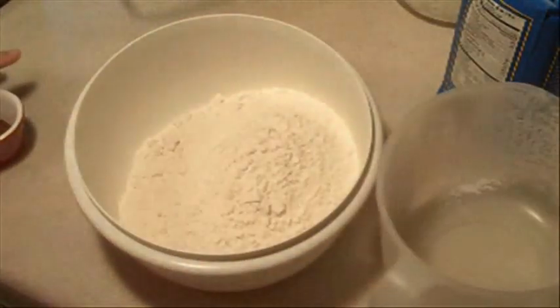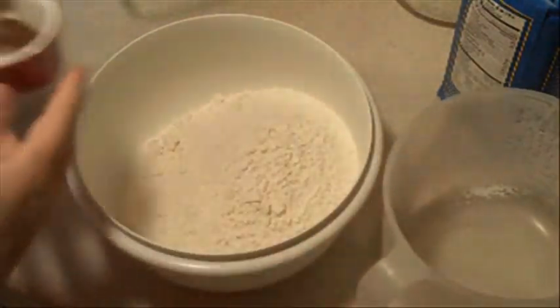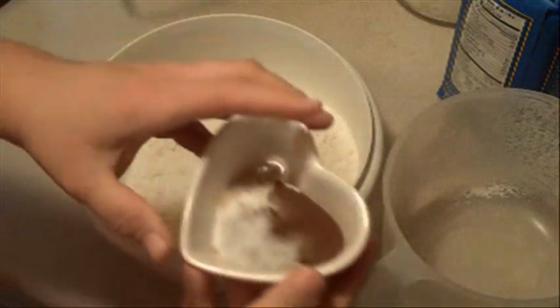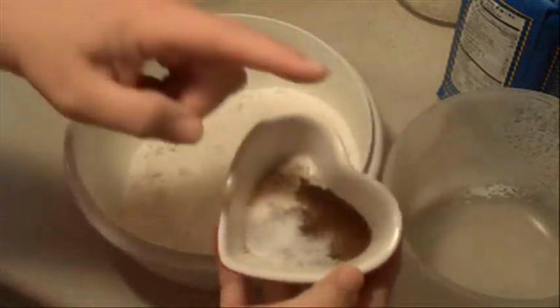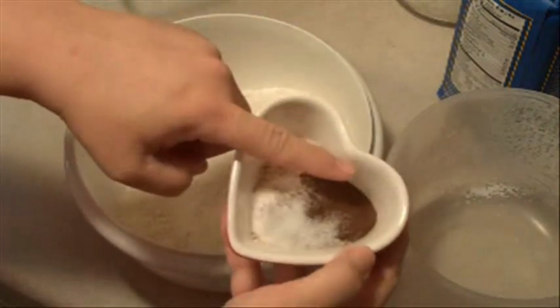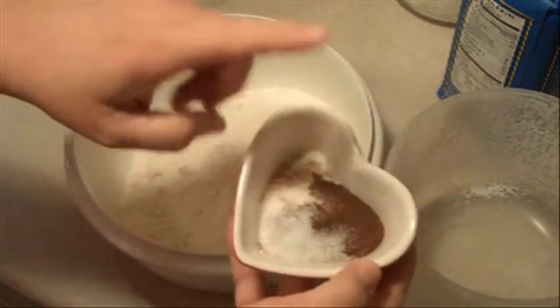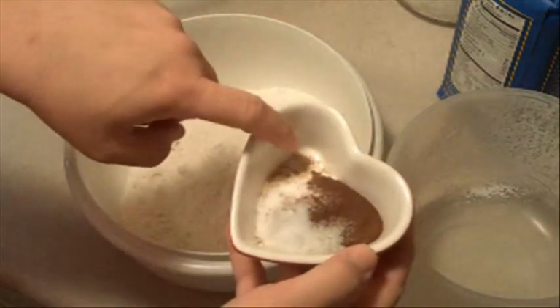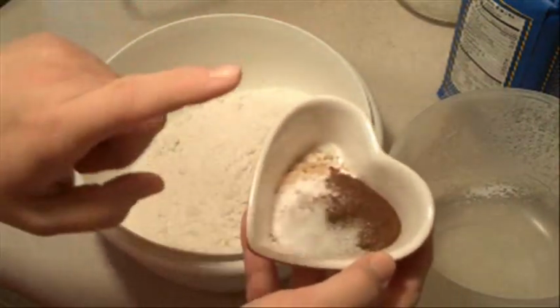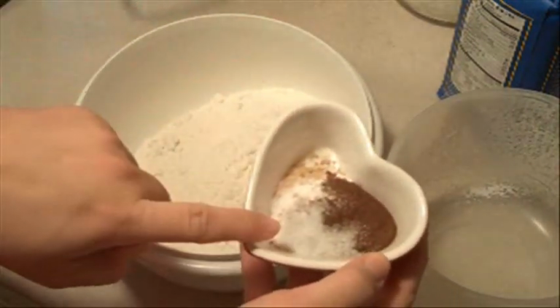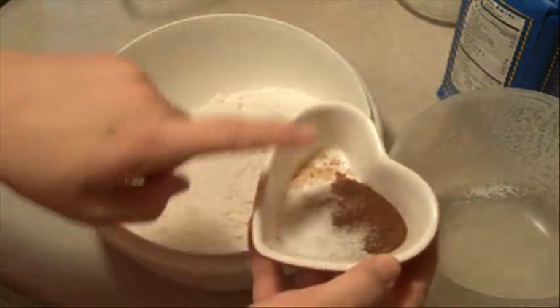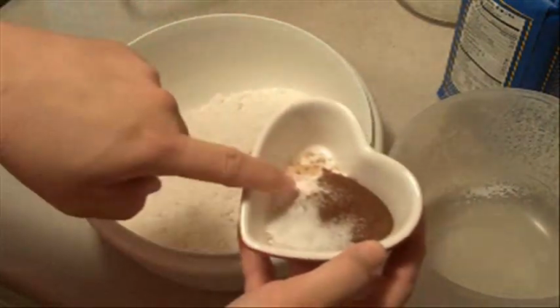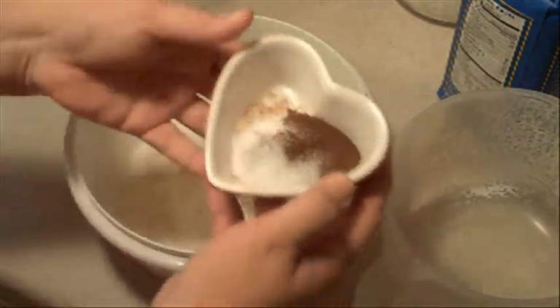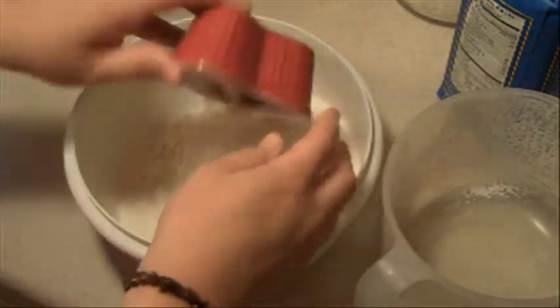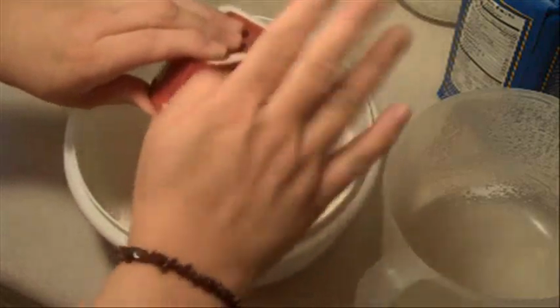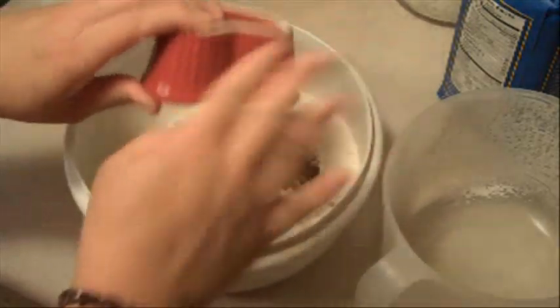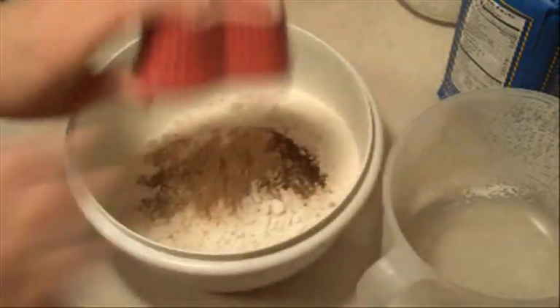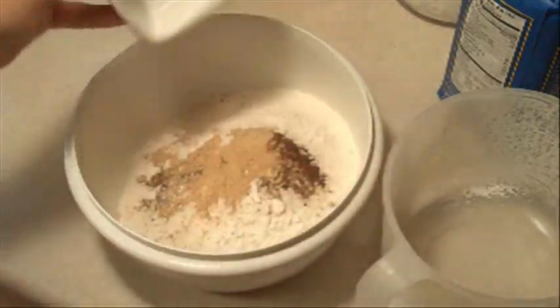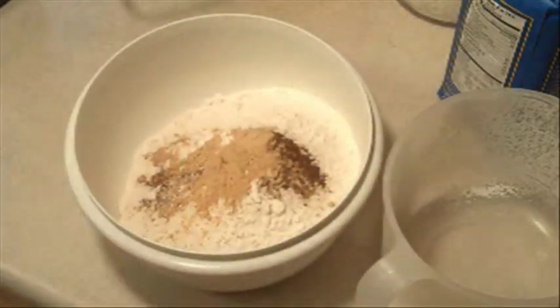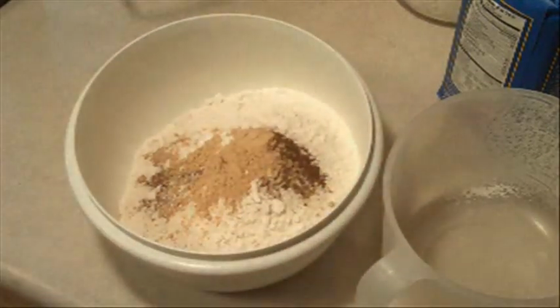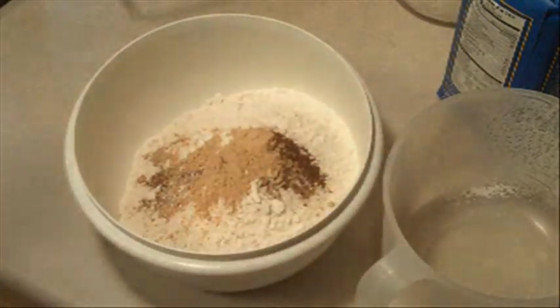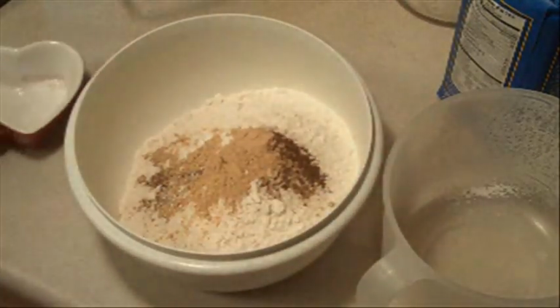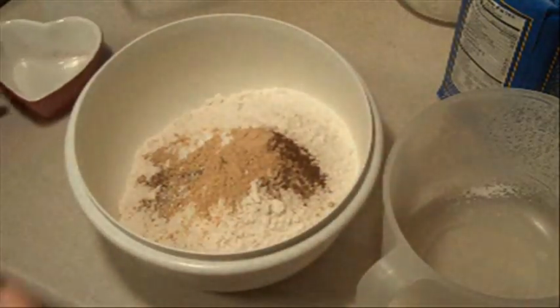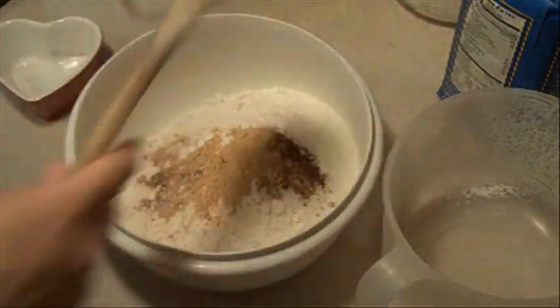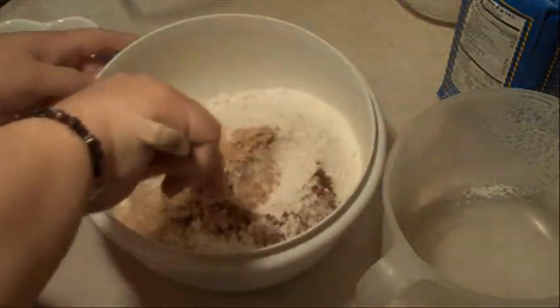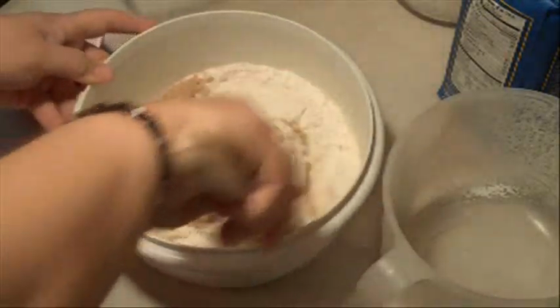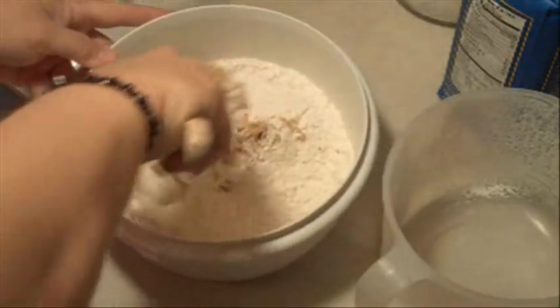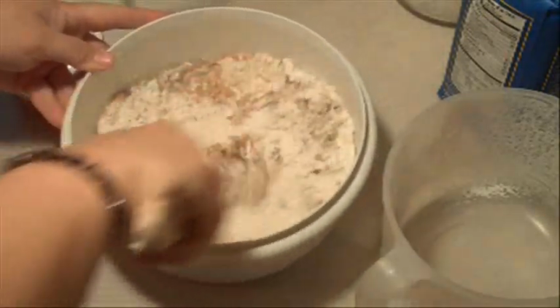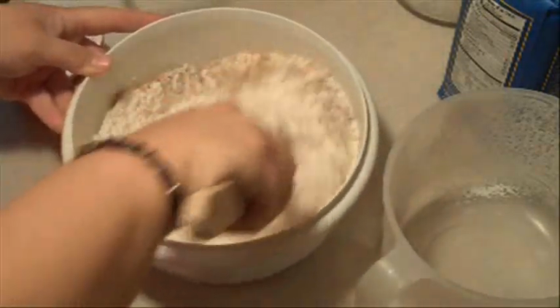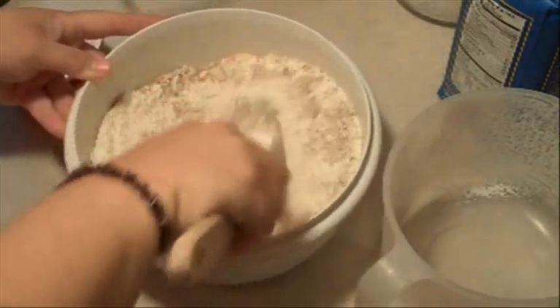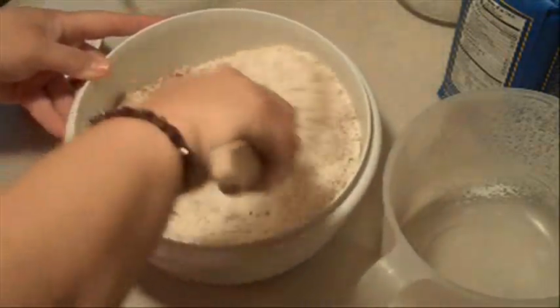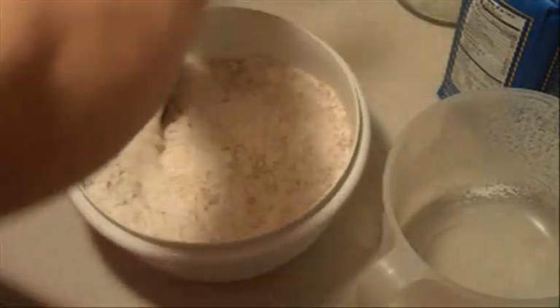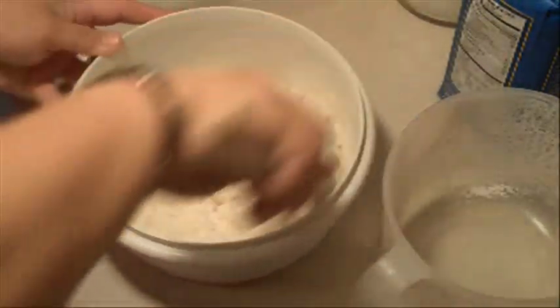We're gonna start with four and a half cups of all-purpose flour, four teaspoons of ground ginger, two teaspoons of baking soda, one and a half teaspoons of ground cinnamon, a teaspoon of ground cloves, and a fourth teaspoon of salt.